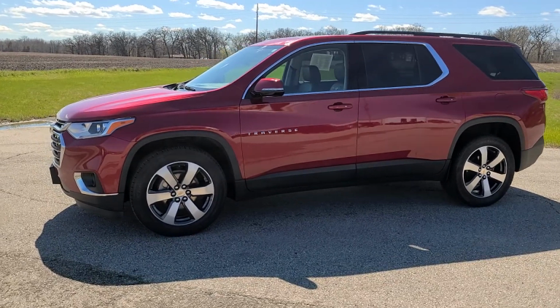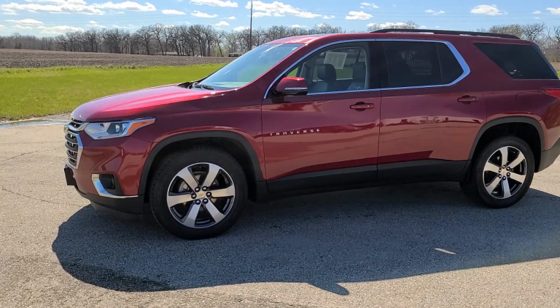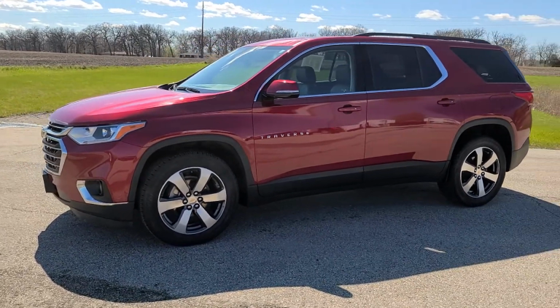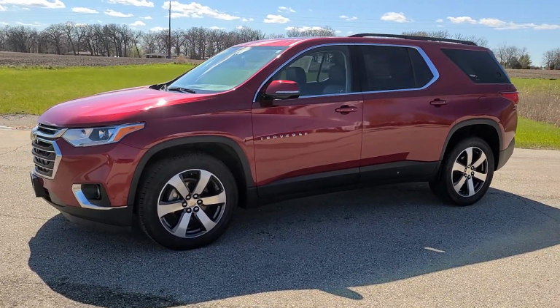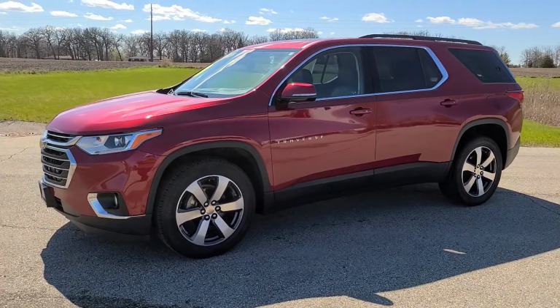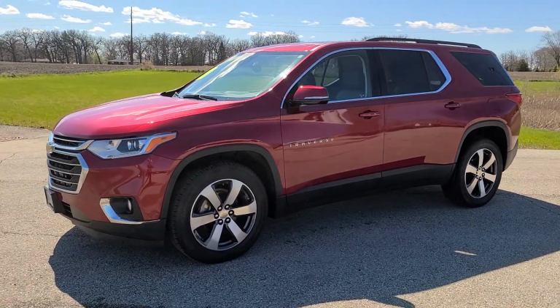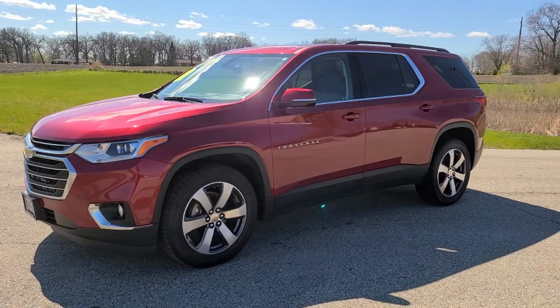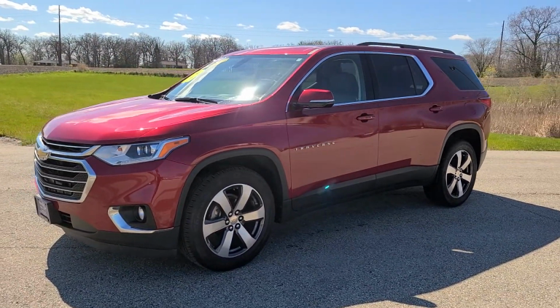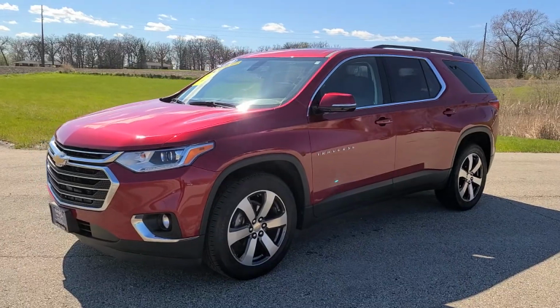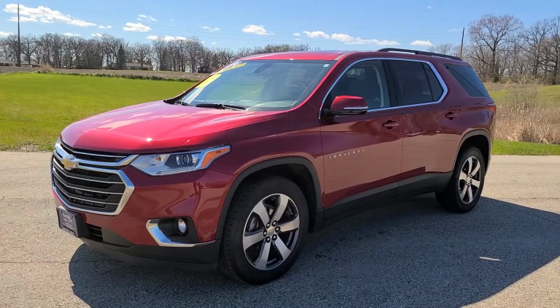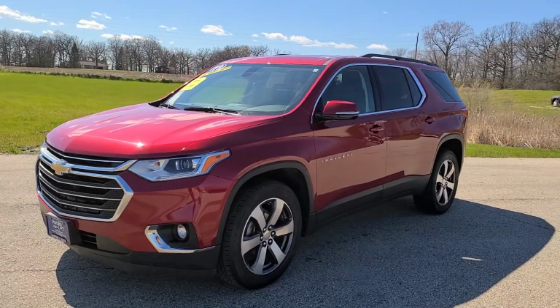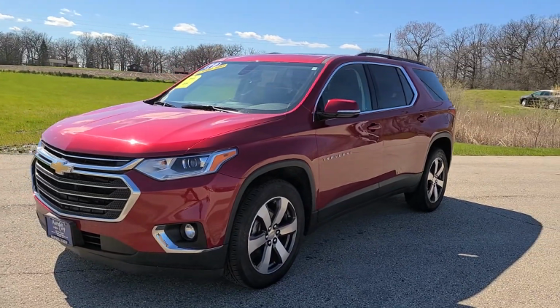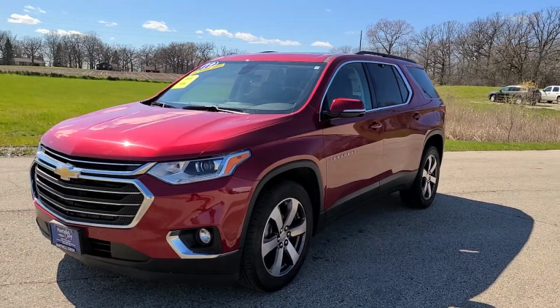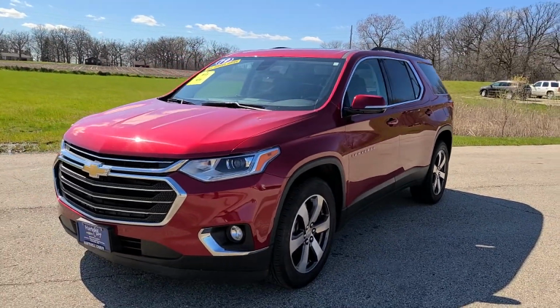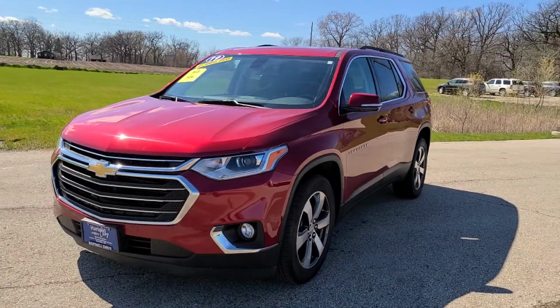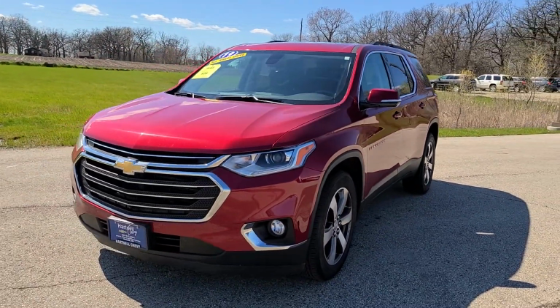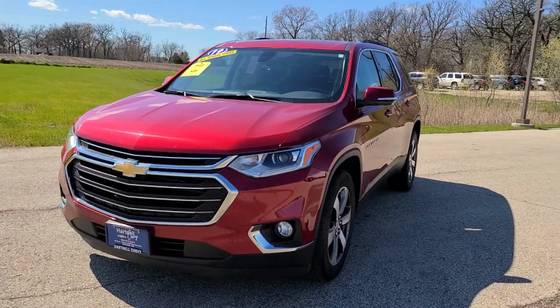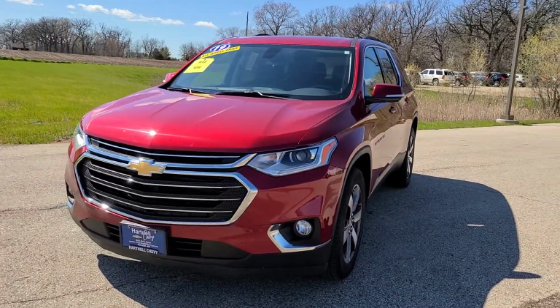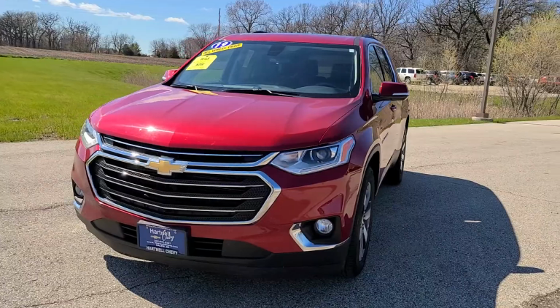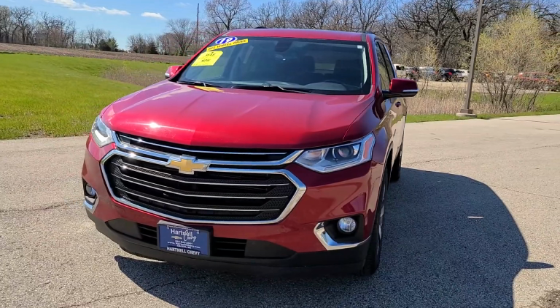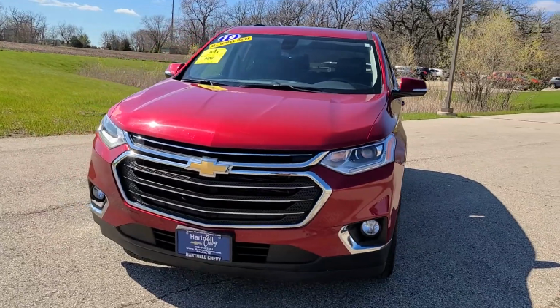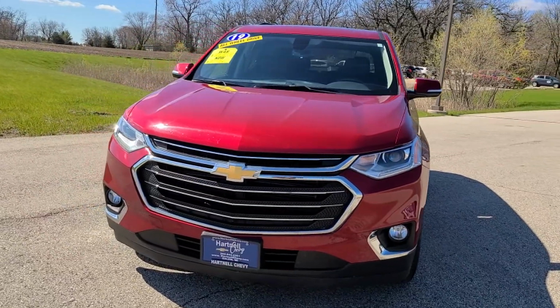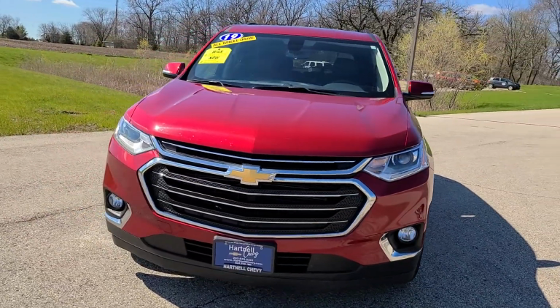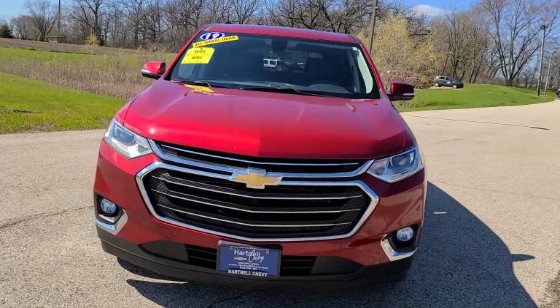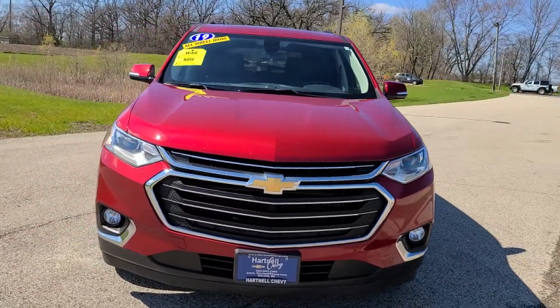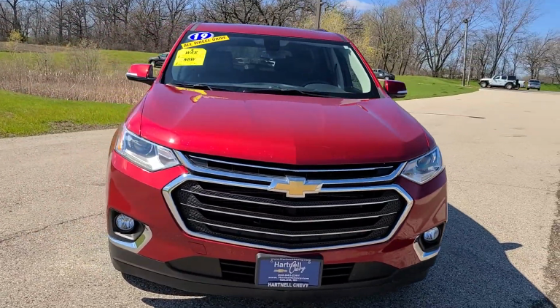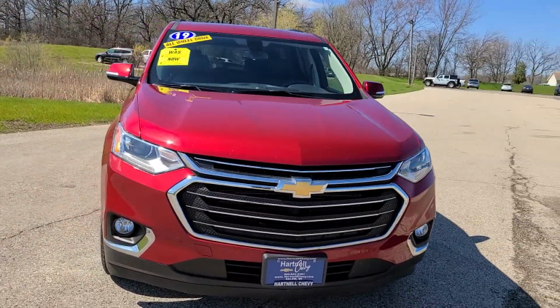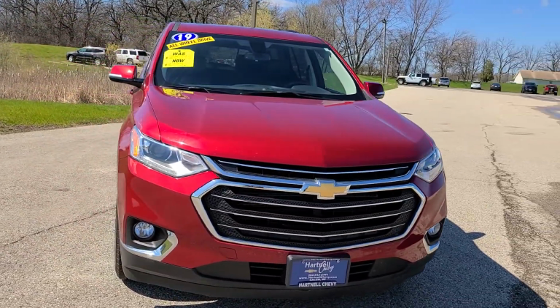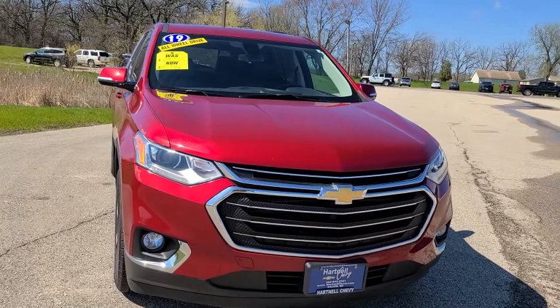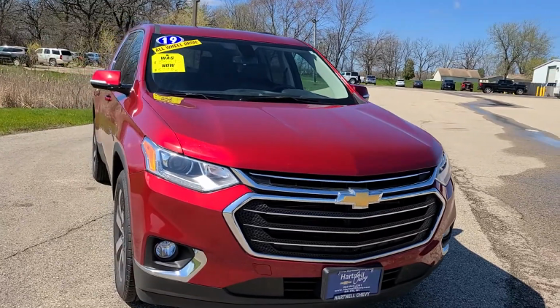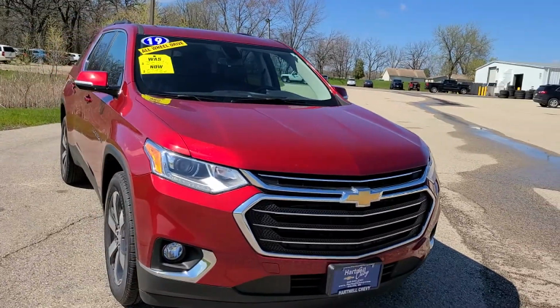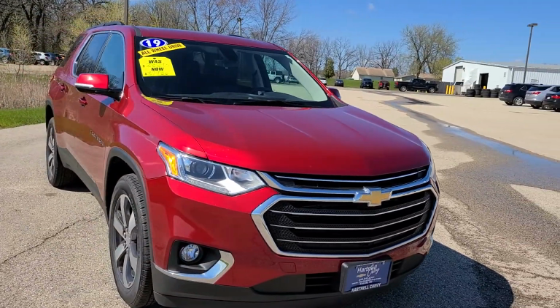Hi everyone, this is Christian from Hartnell Chevrolet. This is our 2019 all-wheel drive Traverse. This one is a 3LT, so it has a little bit more equipment than the LTs usually have.